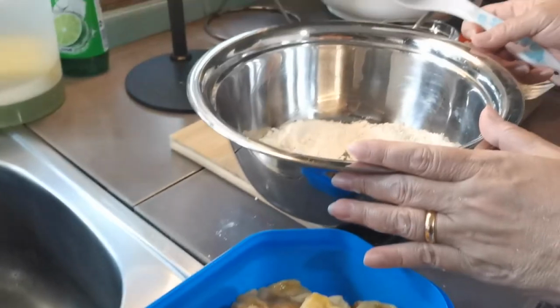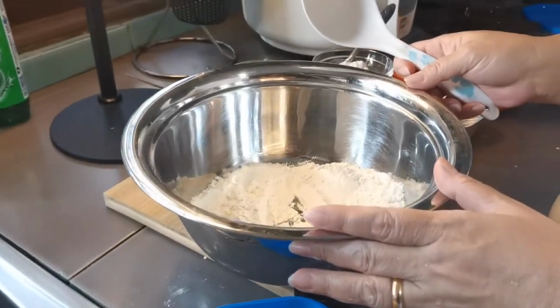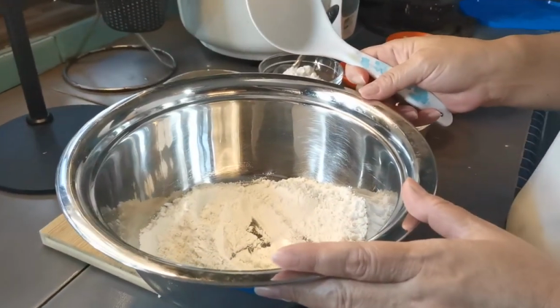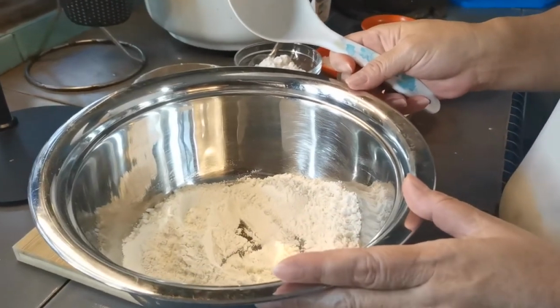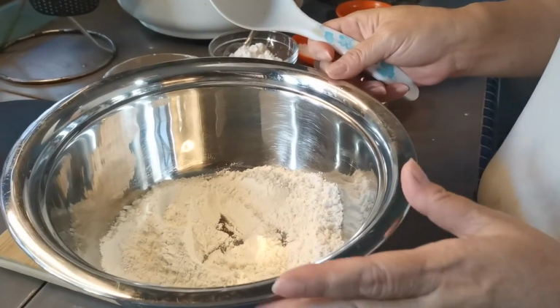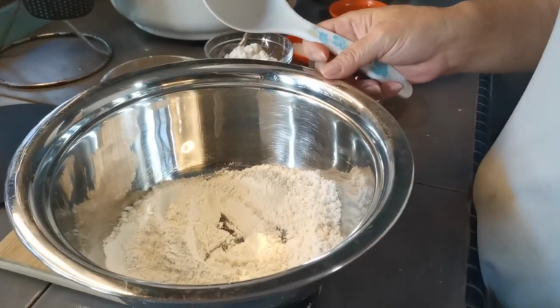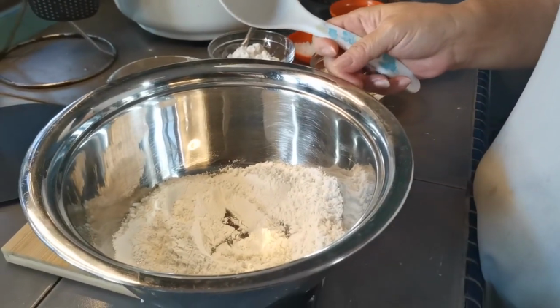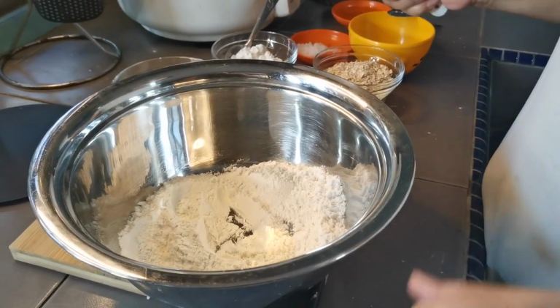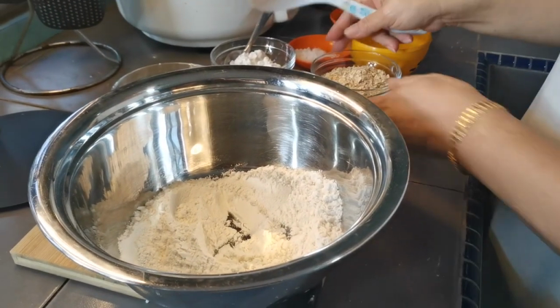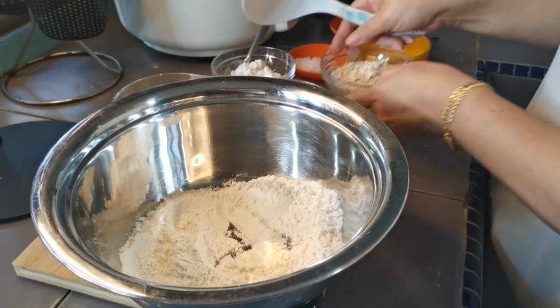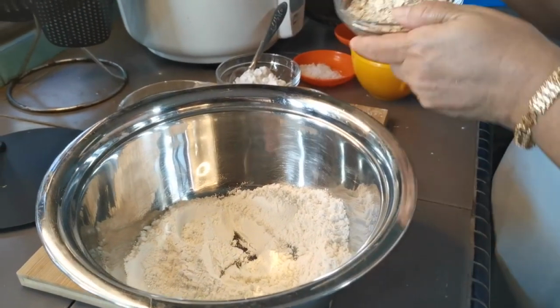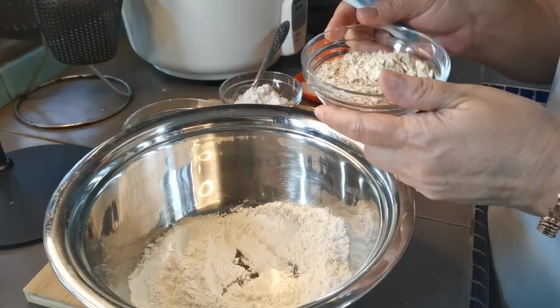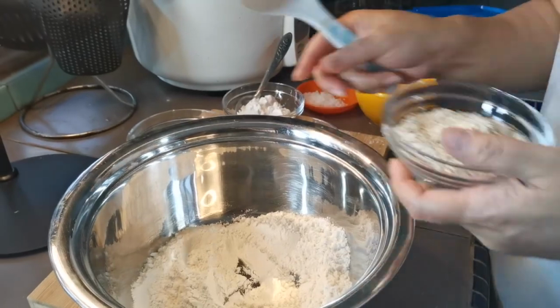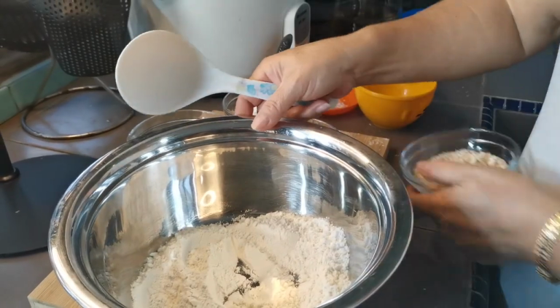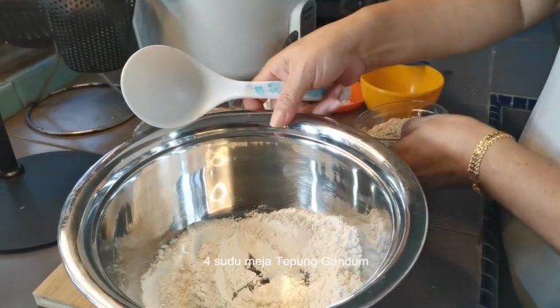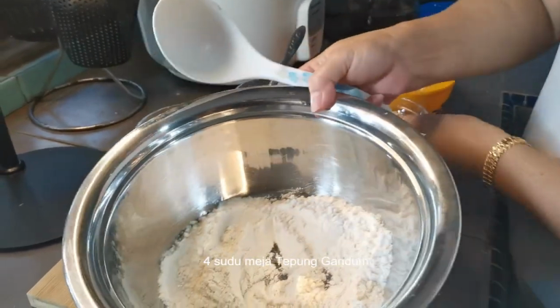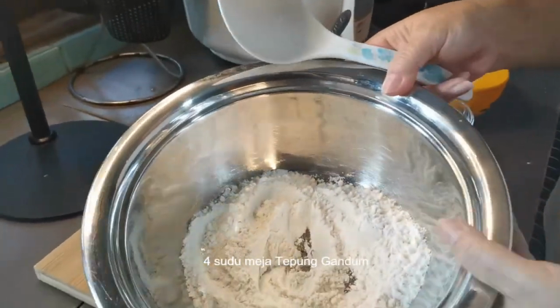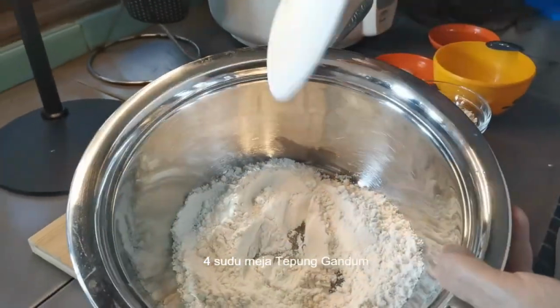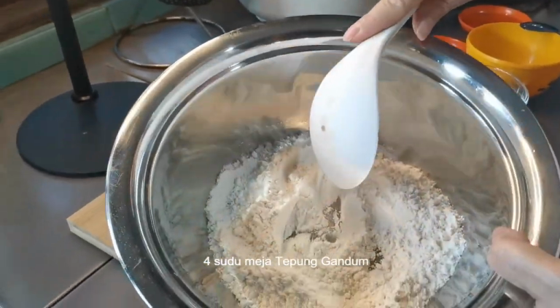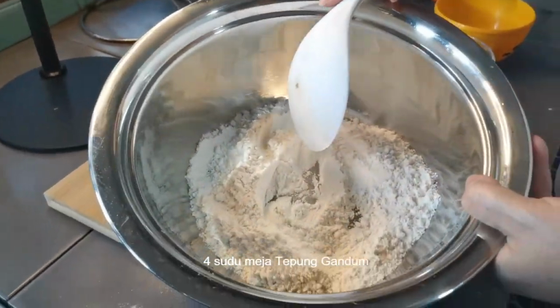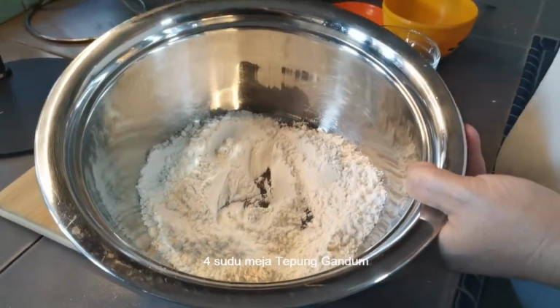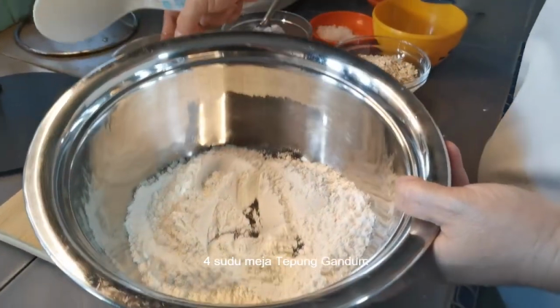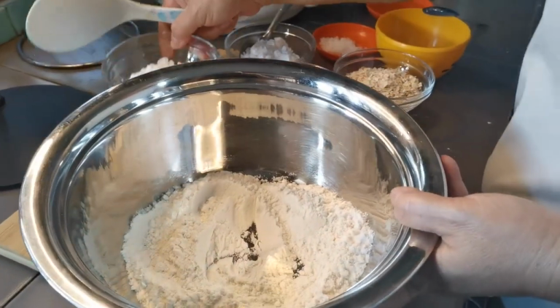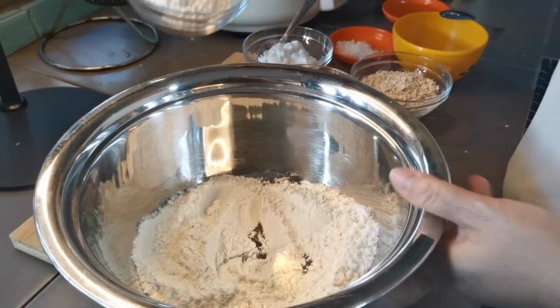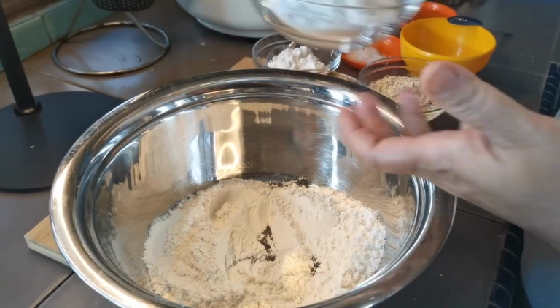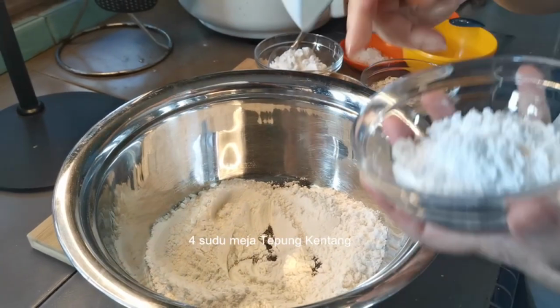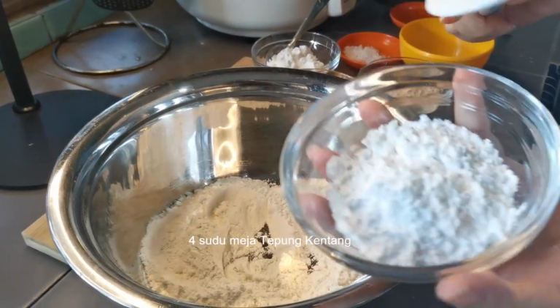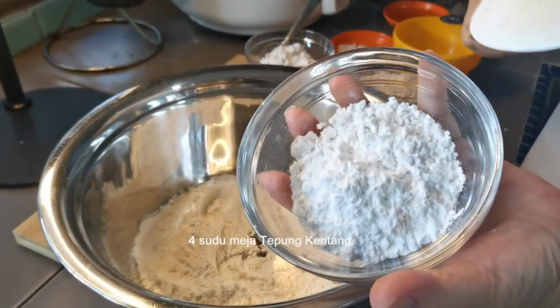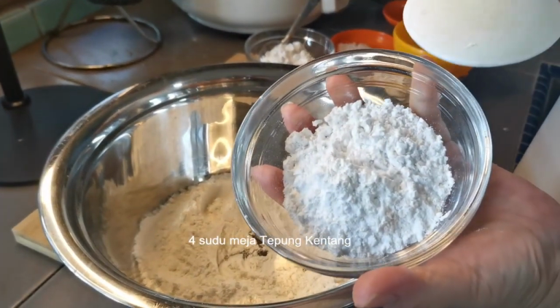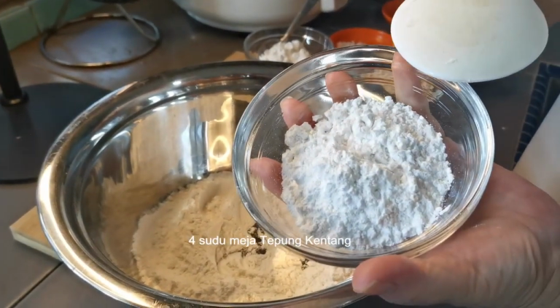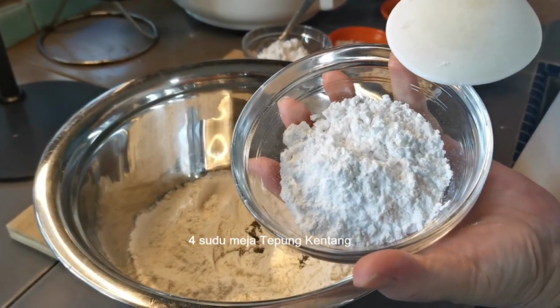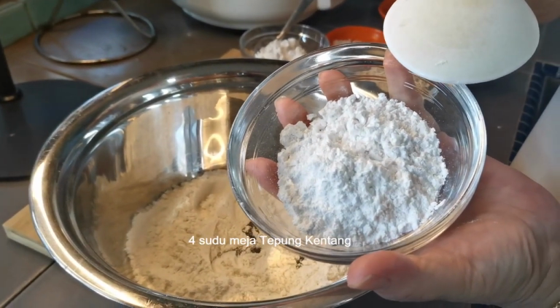This is what I want to do. Tepung gandum 4 sudut meja, tepung gandum 4 sudut meja, tepung kentang. (Wheat flour 4 tablespoons, potato flour.)